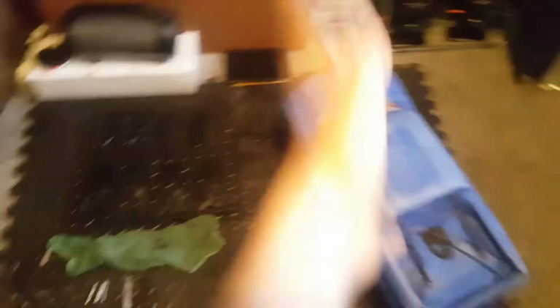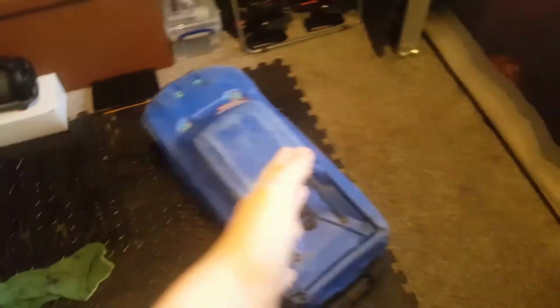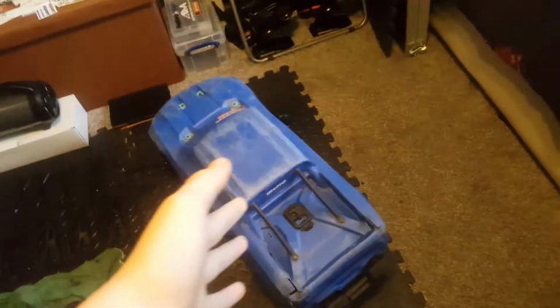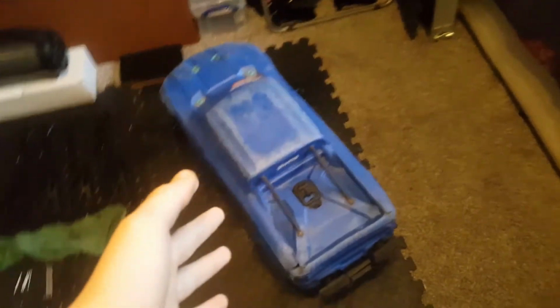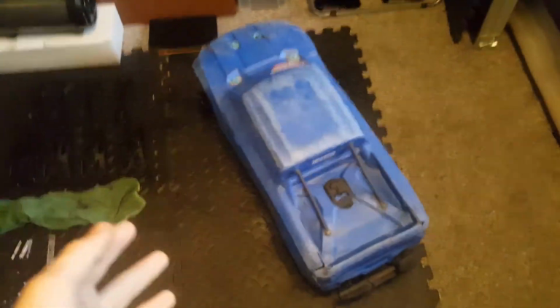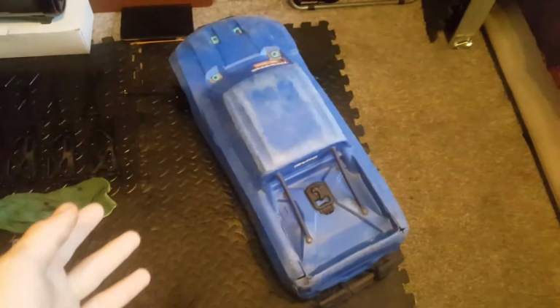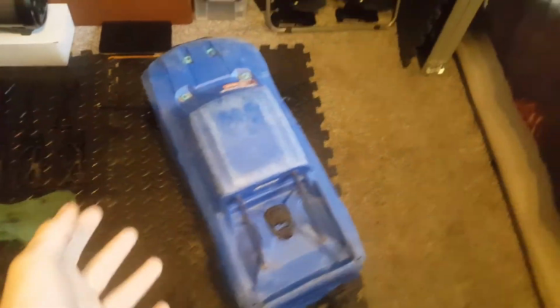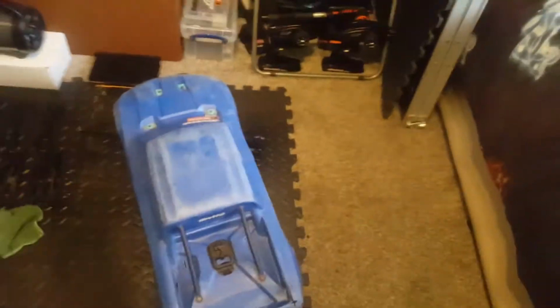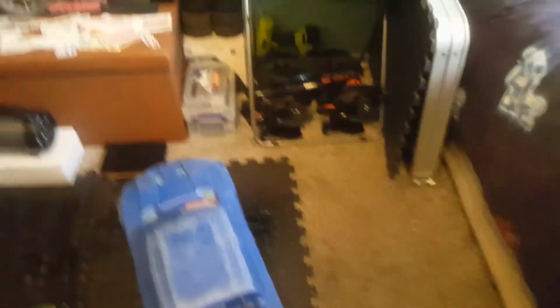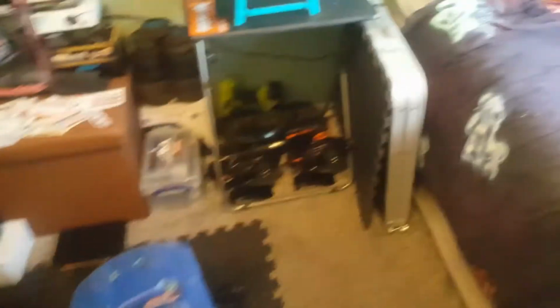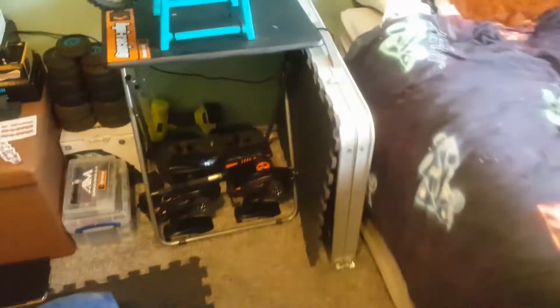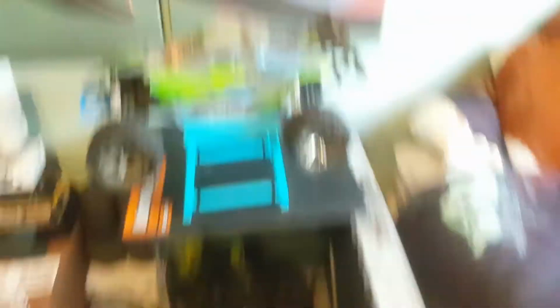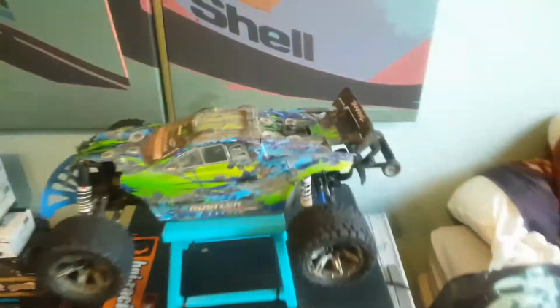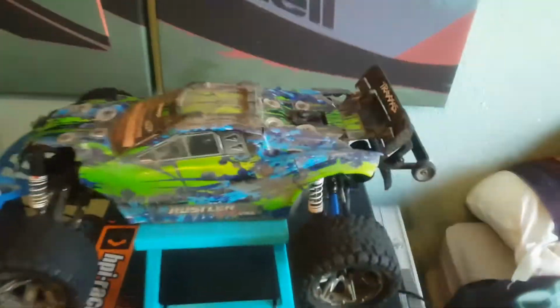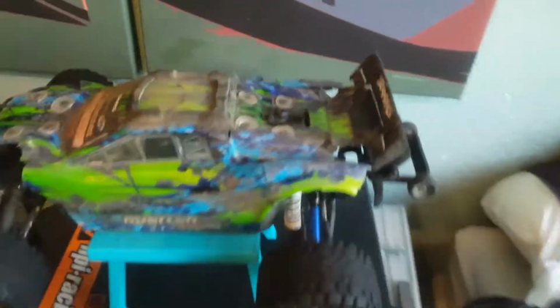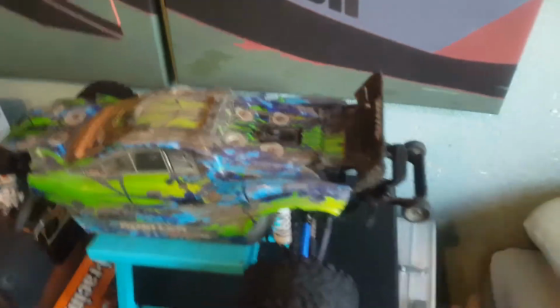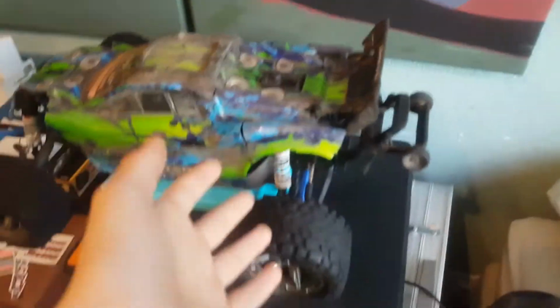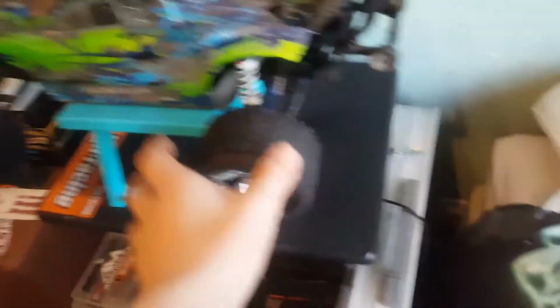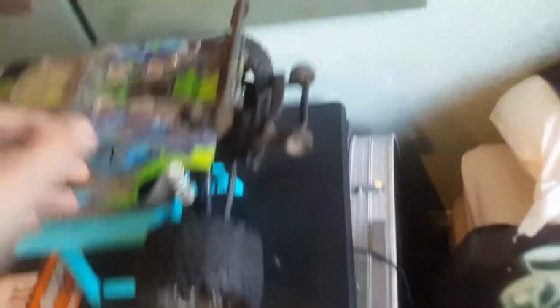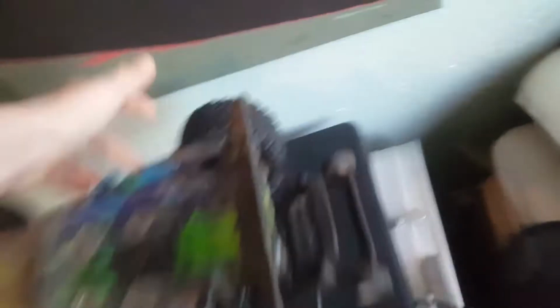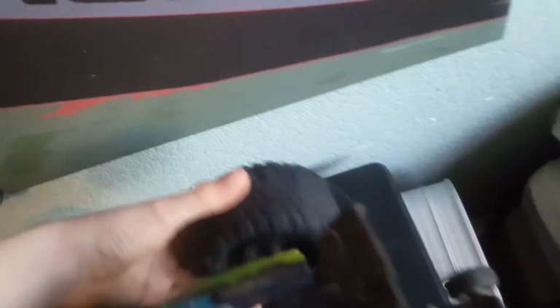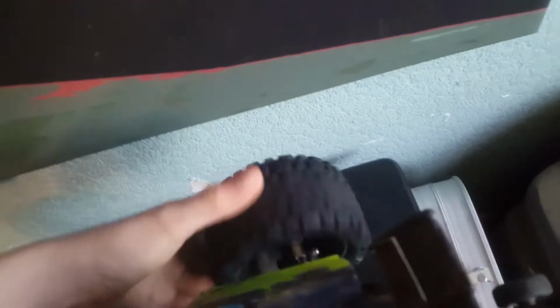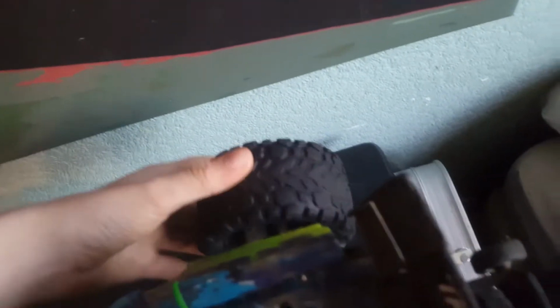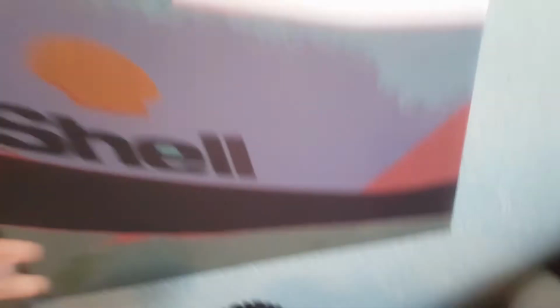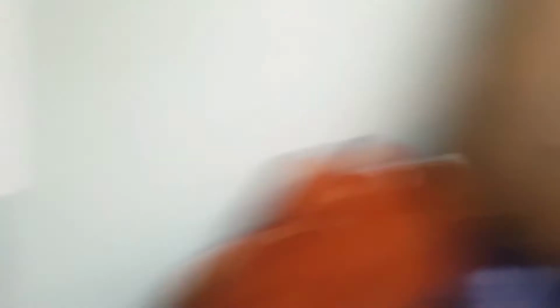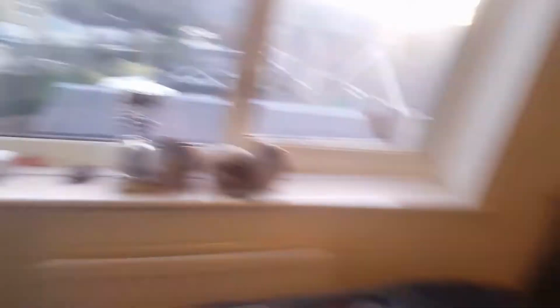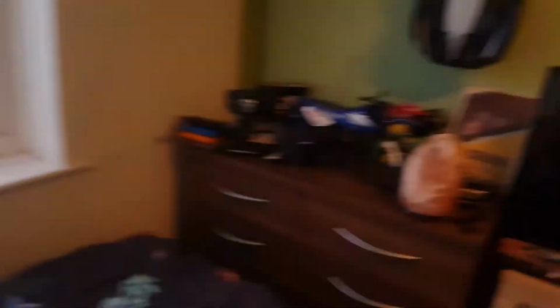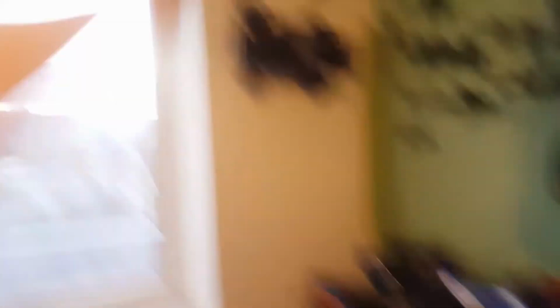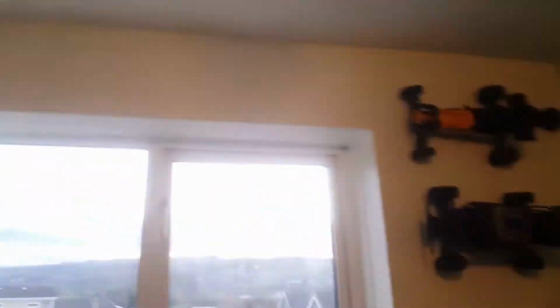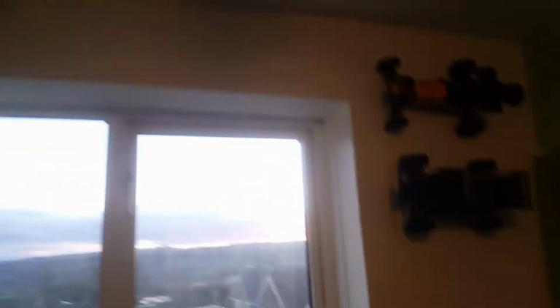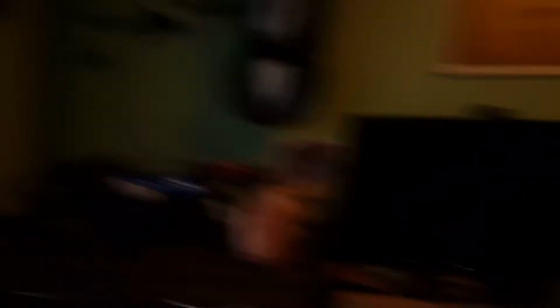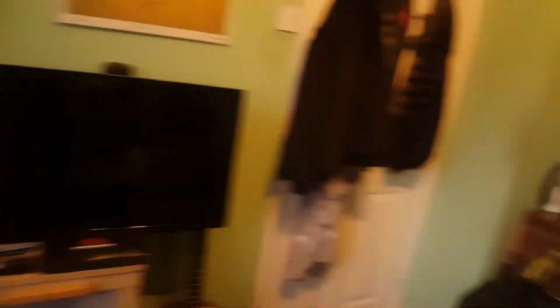So this X-Max will be together again. The Rustler — the wheel bearing broke. I jumped it like bloody will I, and it broke.